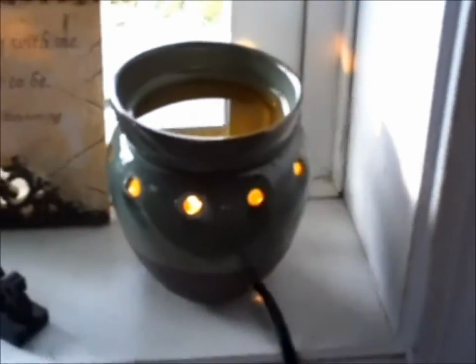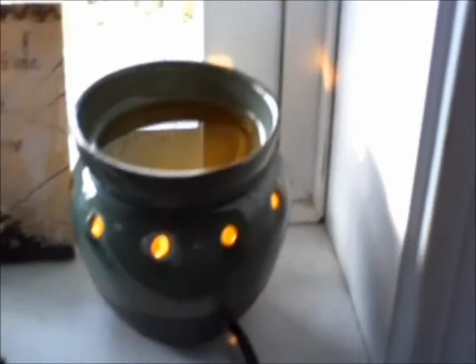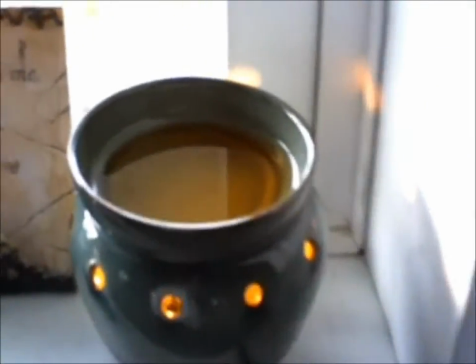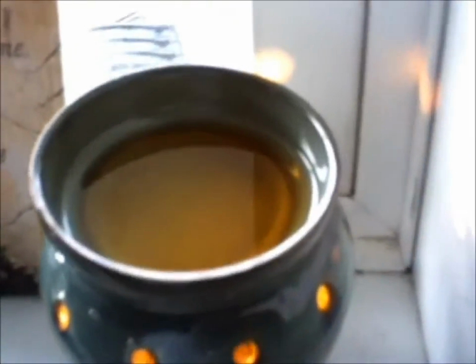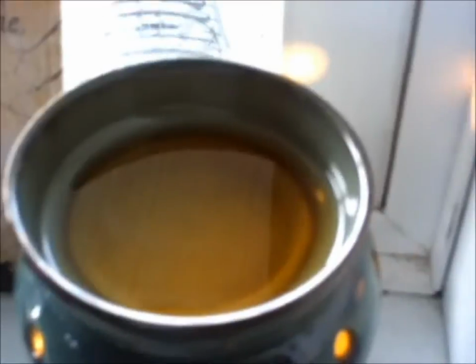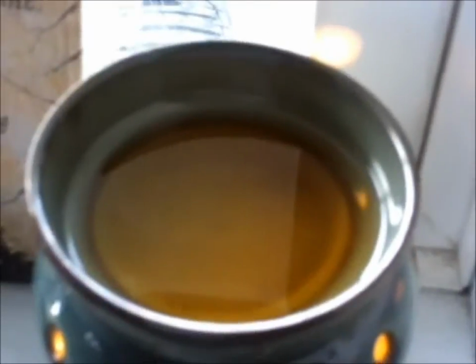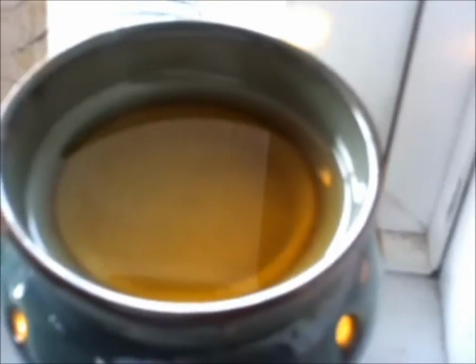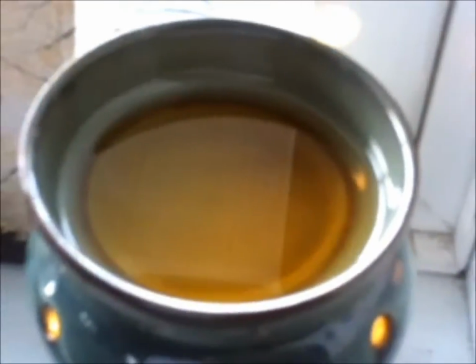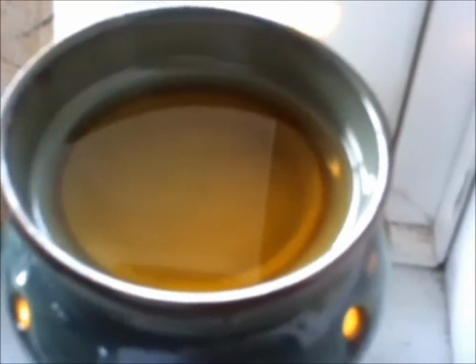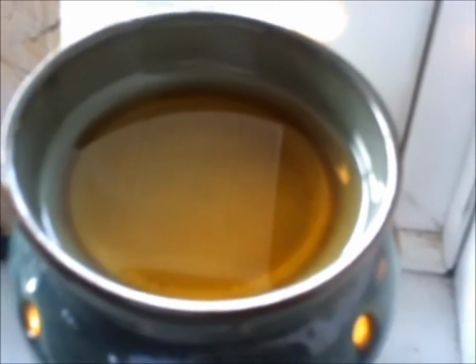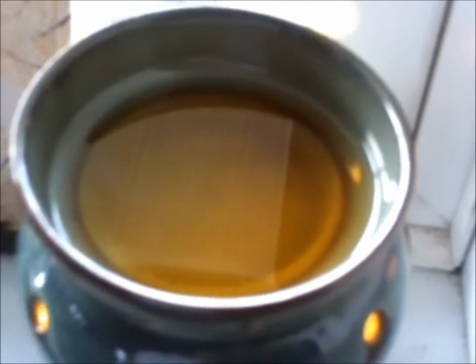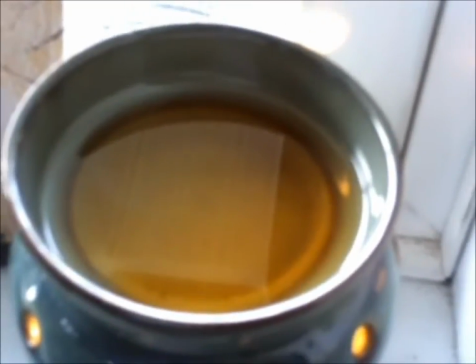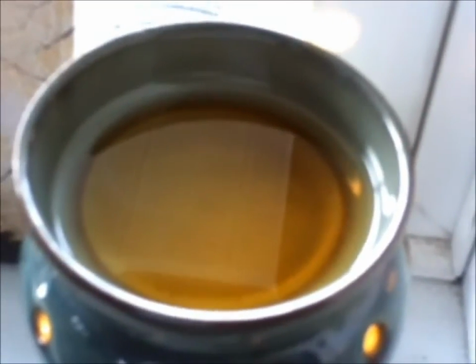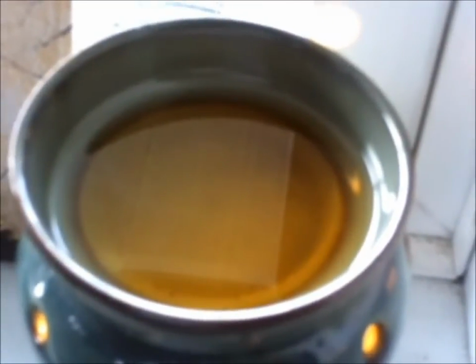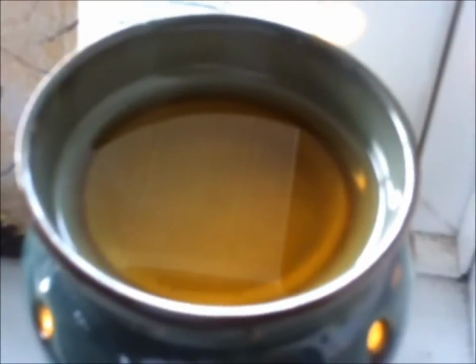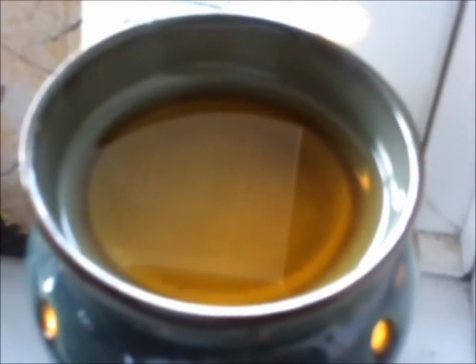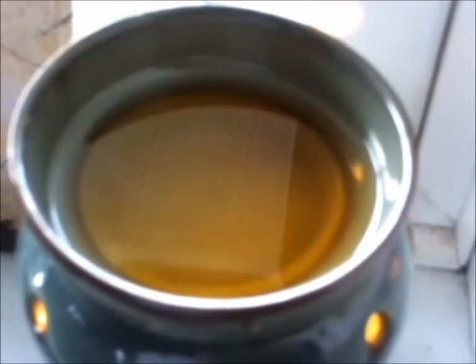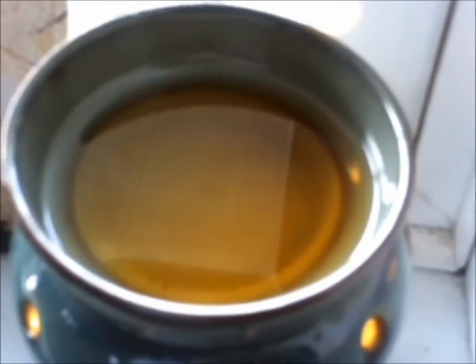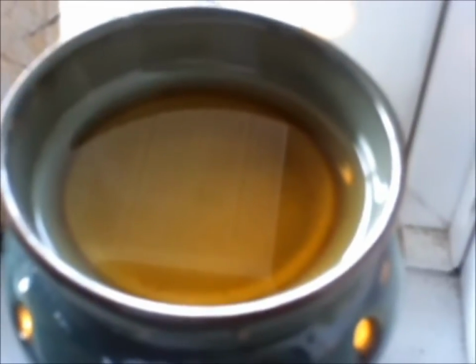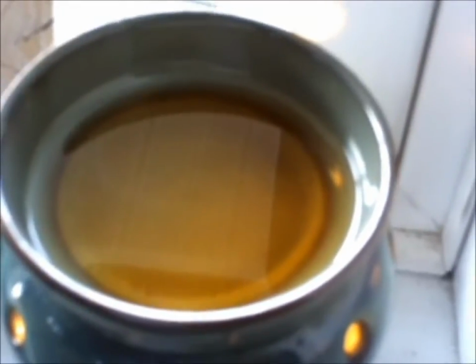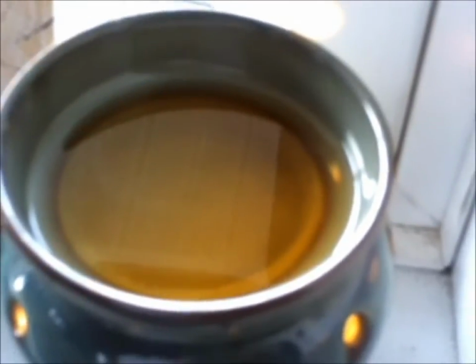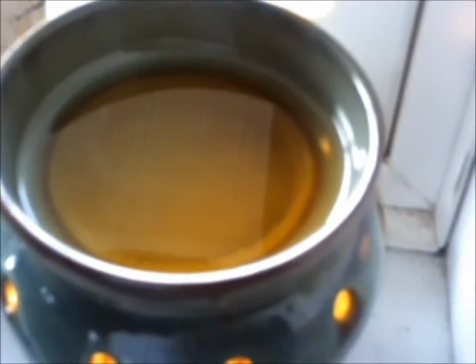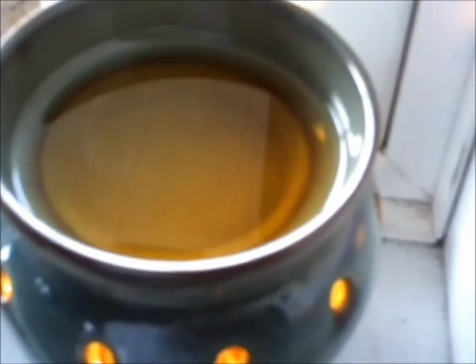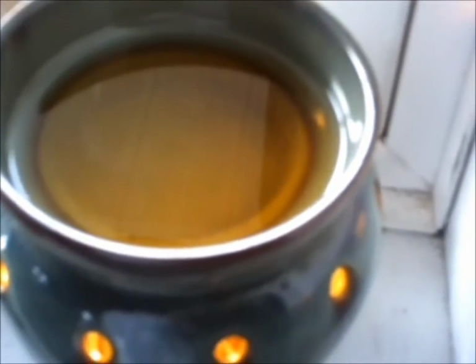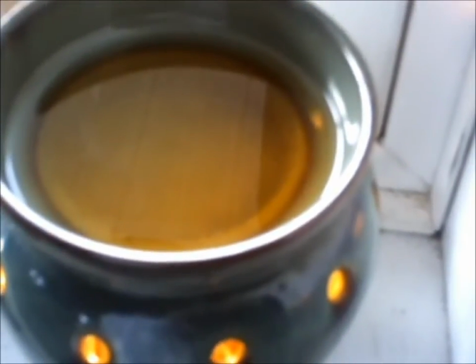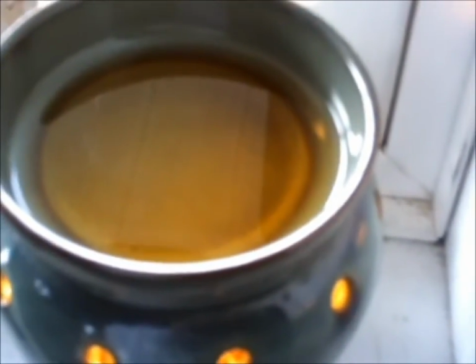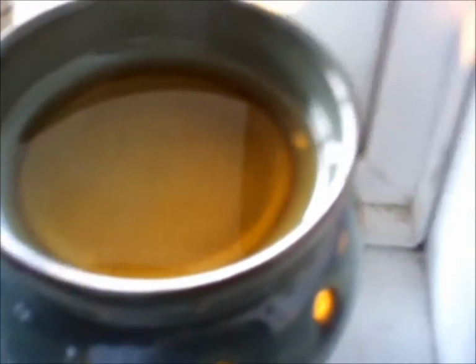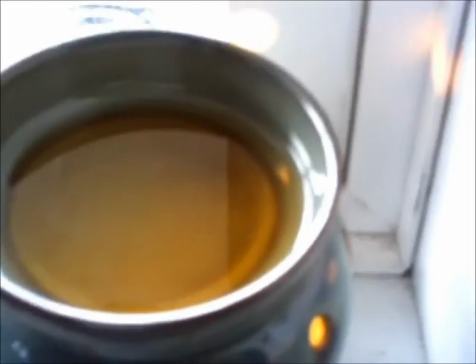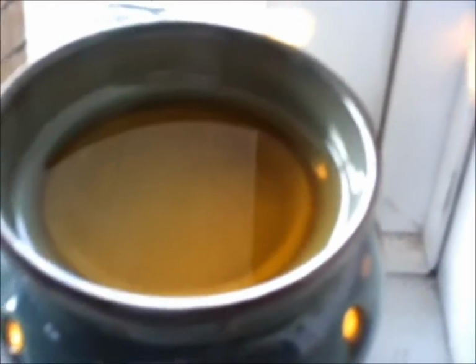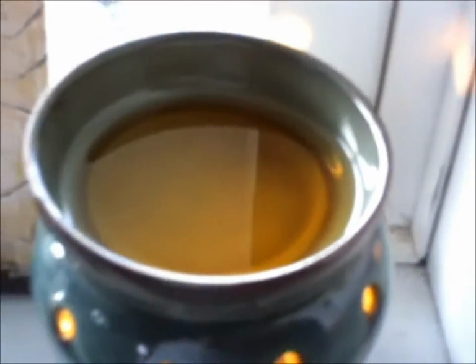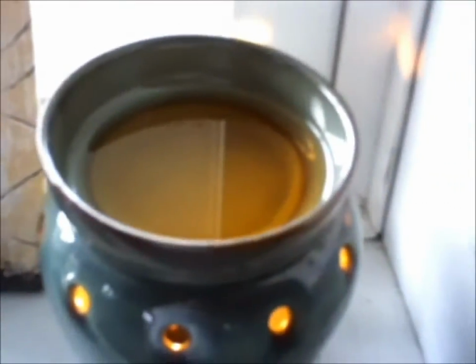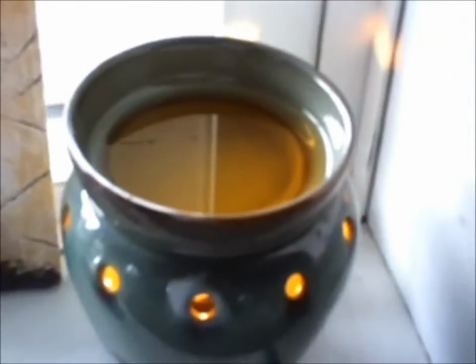You put a food grade paraffin wax that is scented in the dish. I usually put about two cubes. It will take about half an hour to warm — if that — and the scent is released.